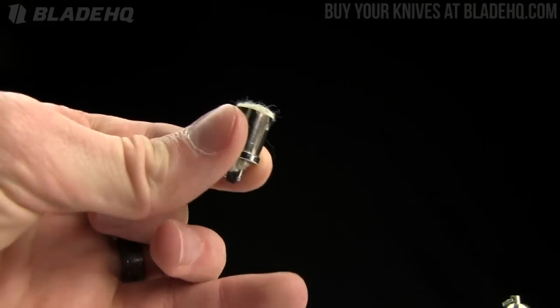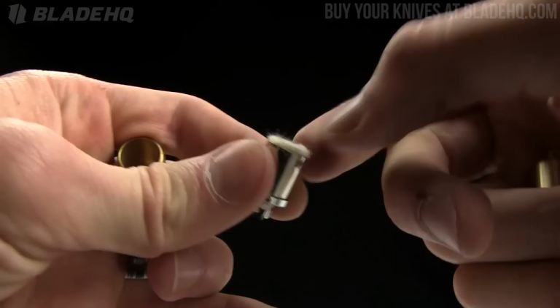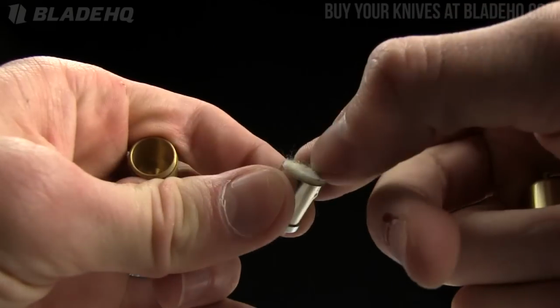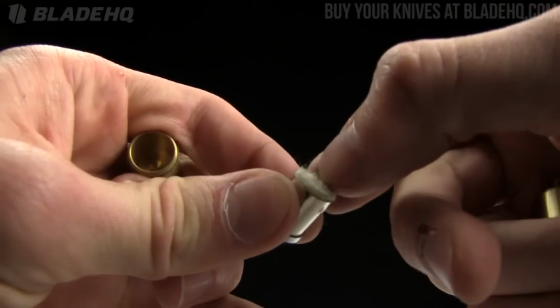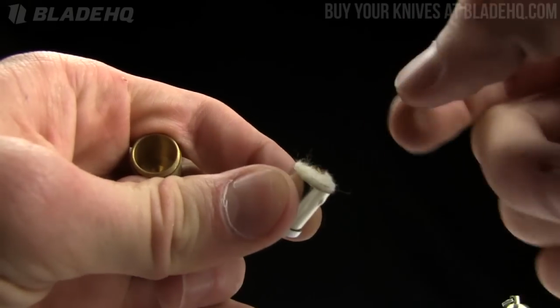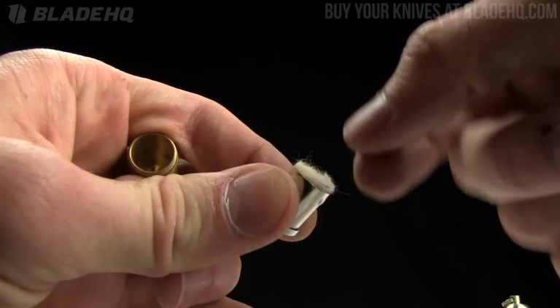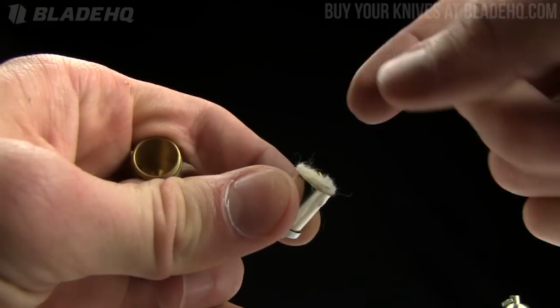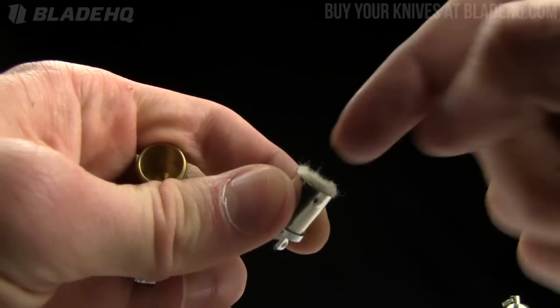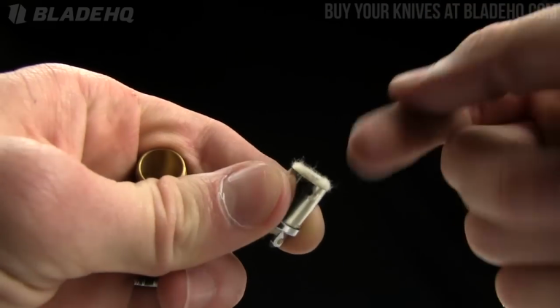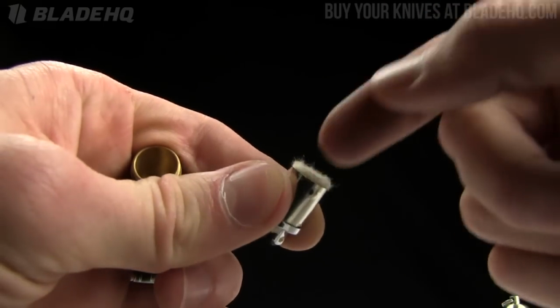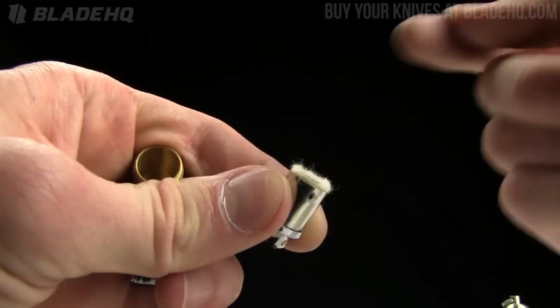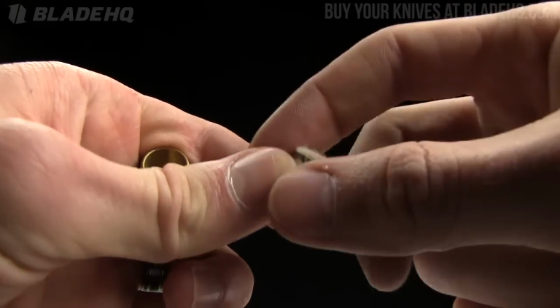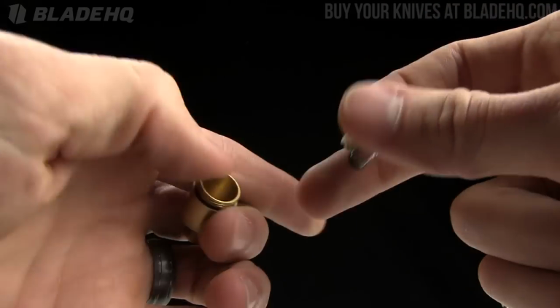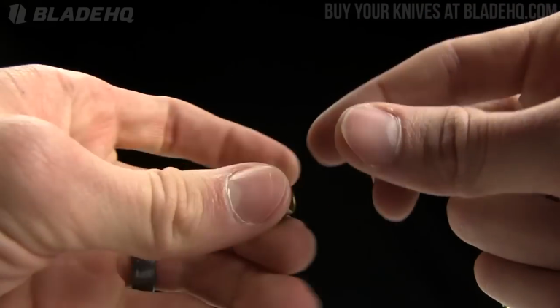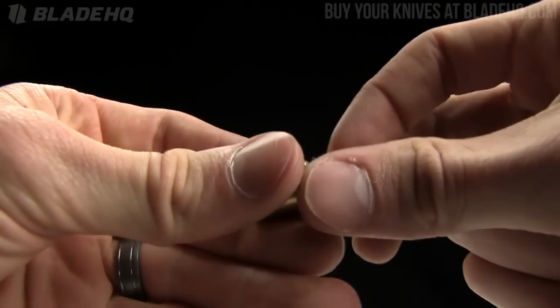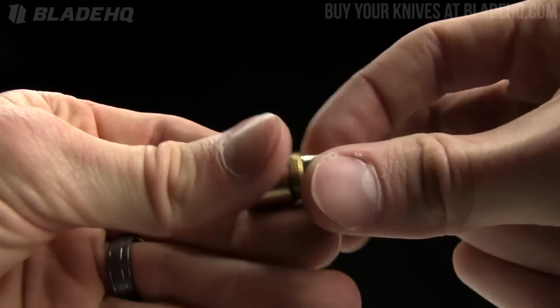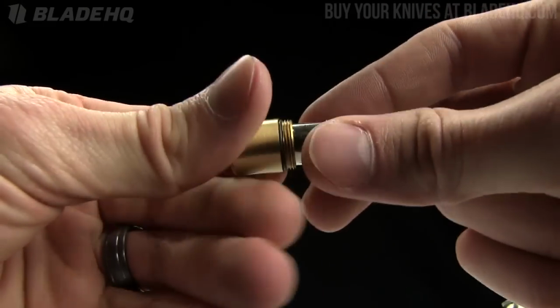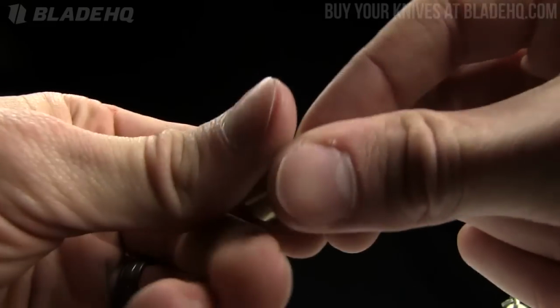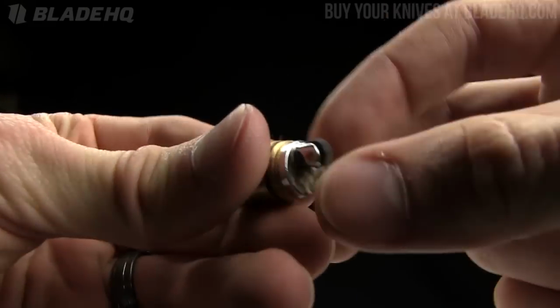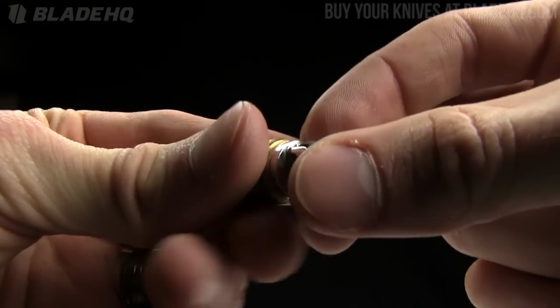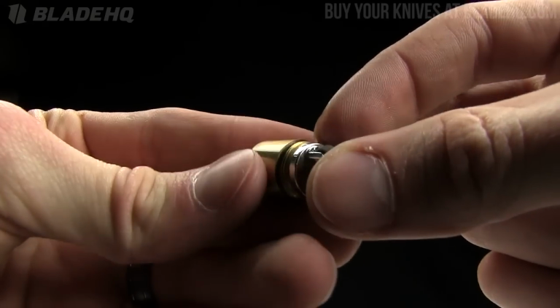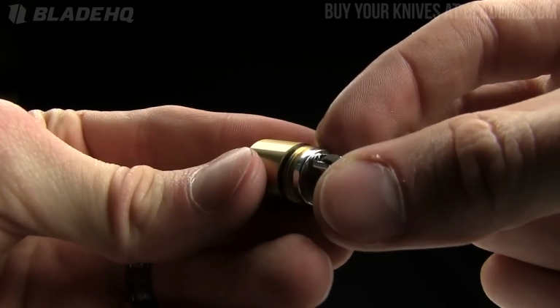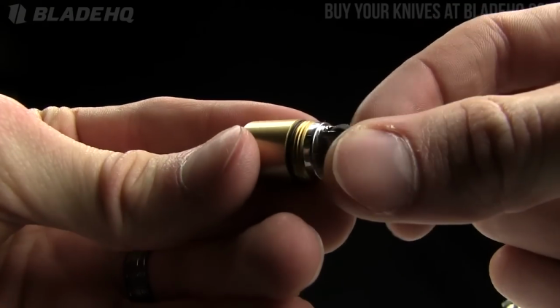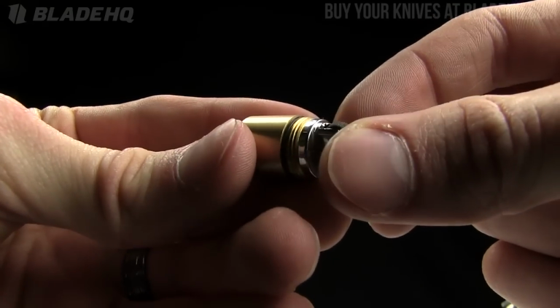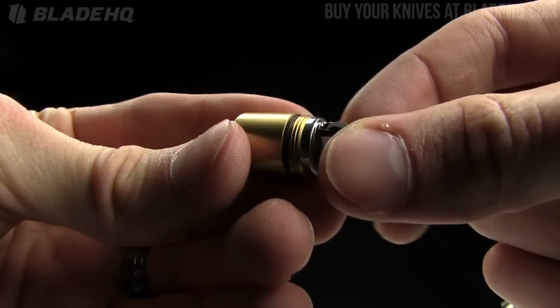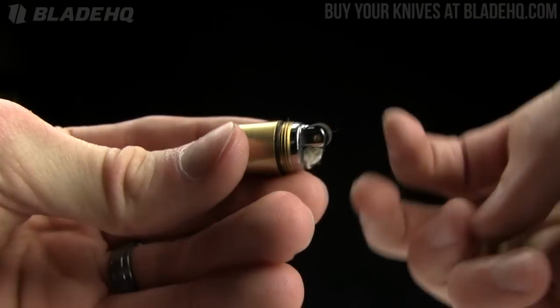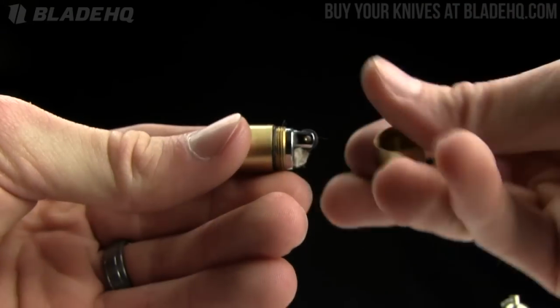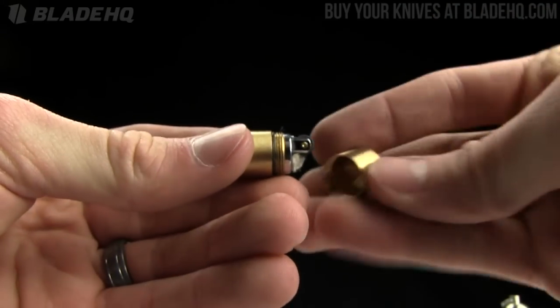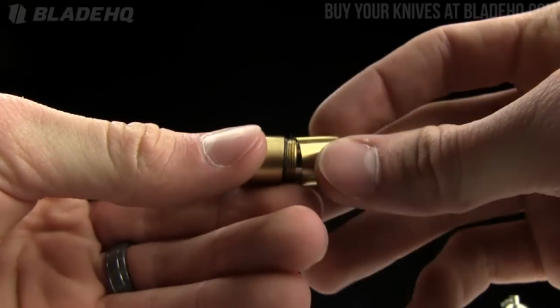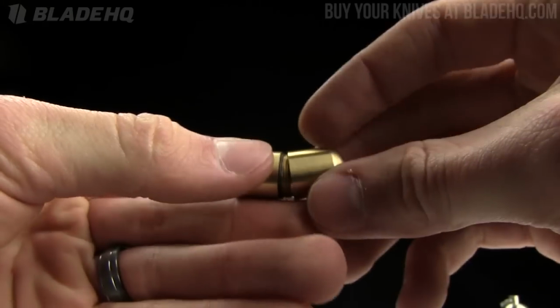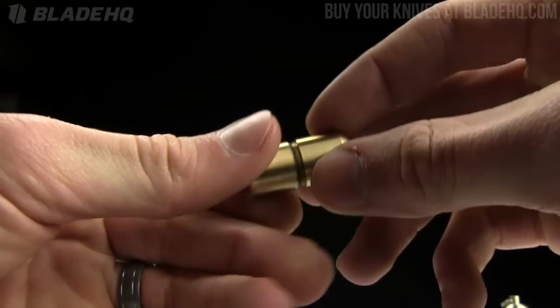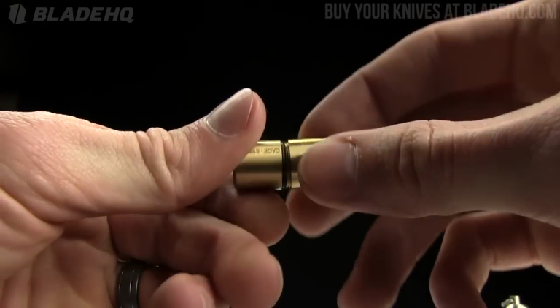To replace that flint, you just unscrew that. There's a spring in there and you pop that flint in there. It's got an O-ring there so your fluid is not going to escape on you. And you just screw that cap on.